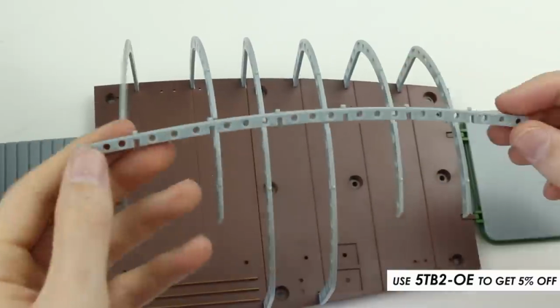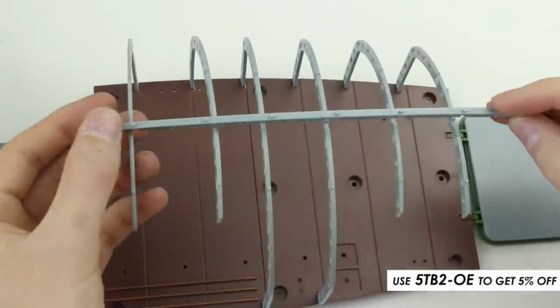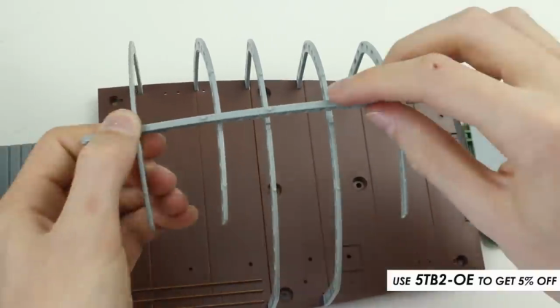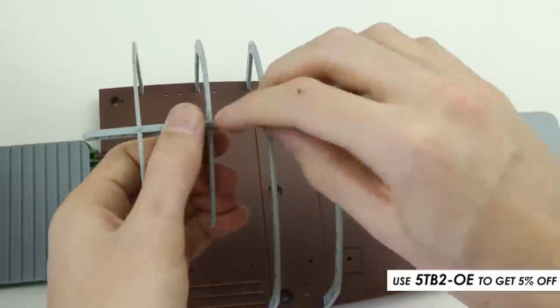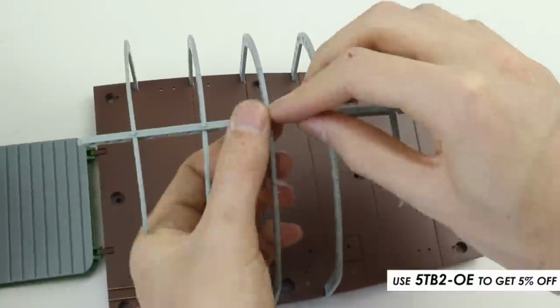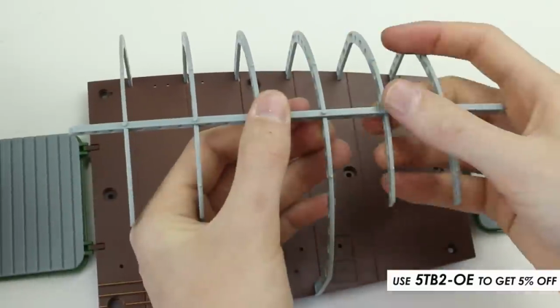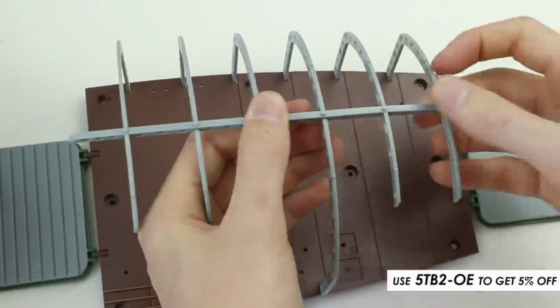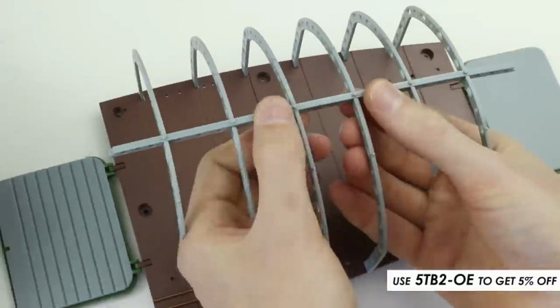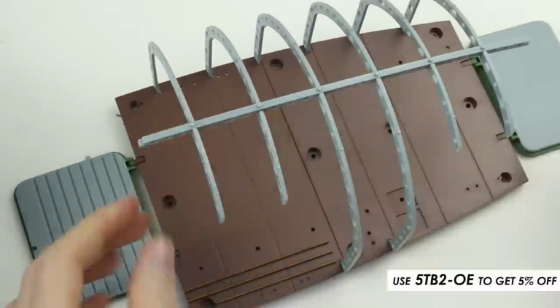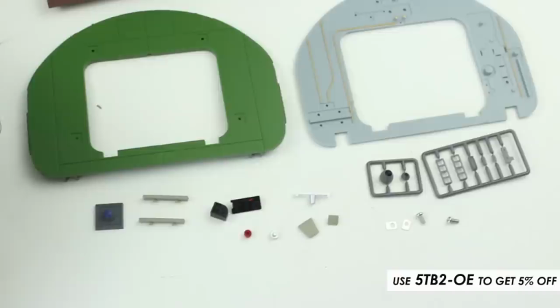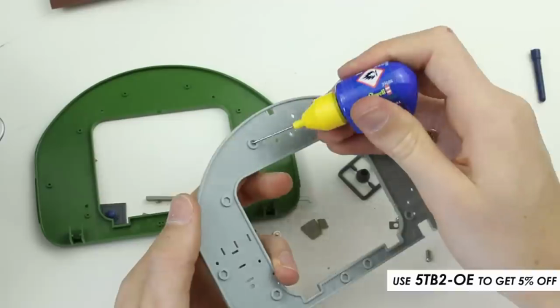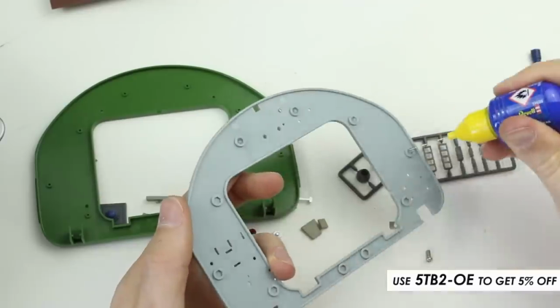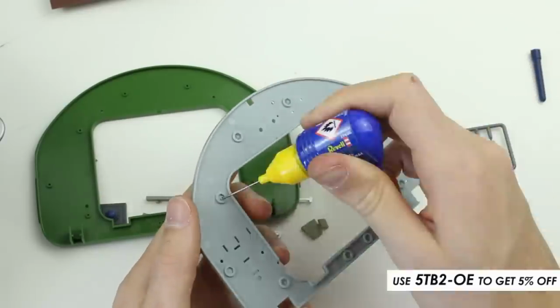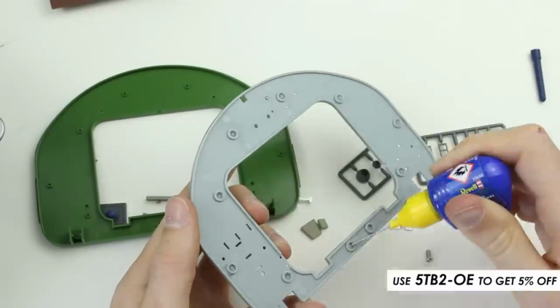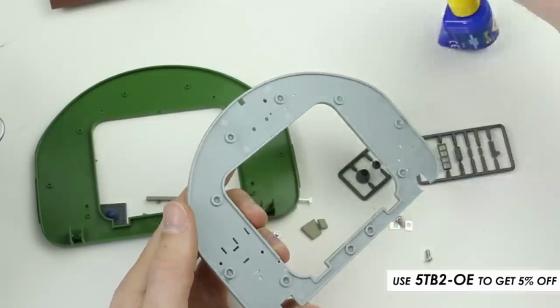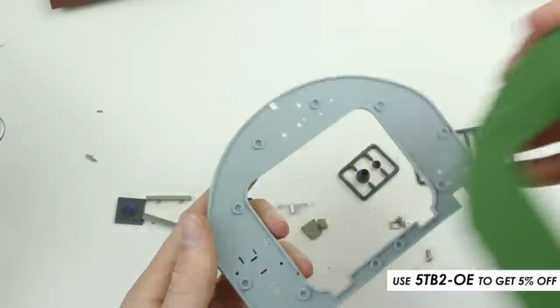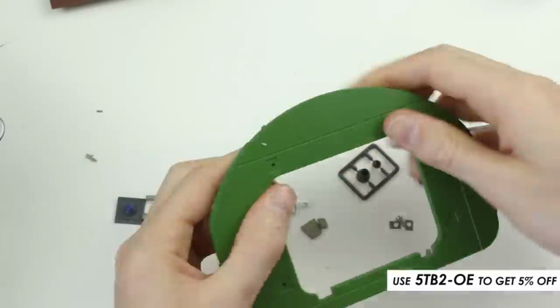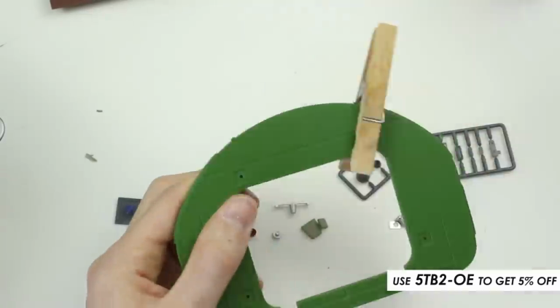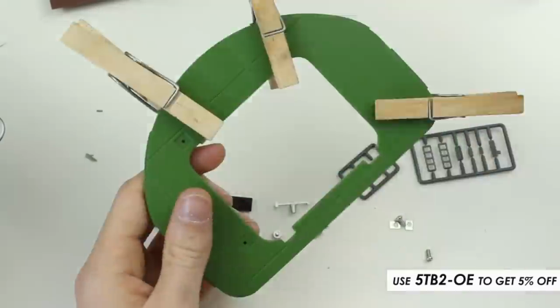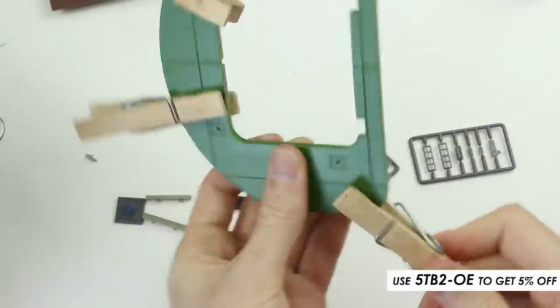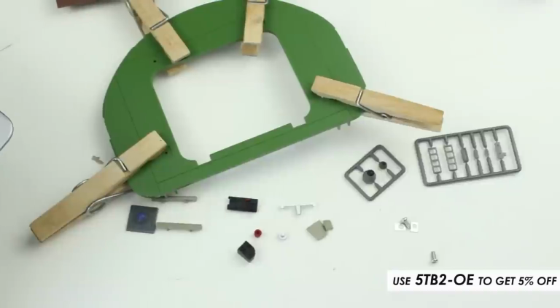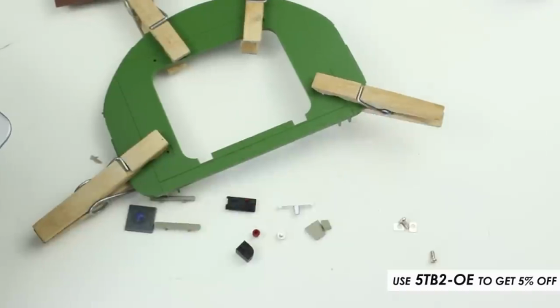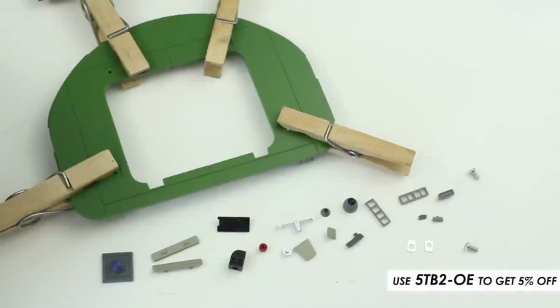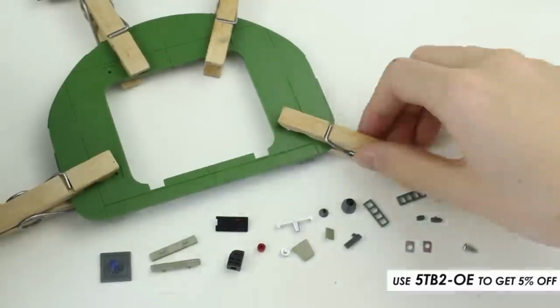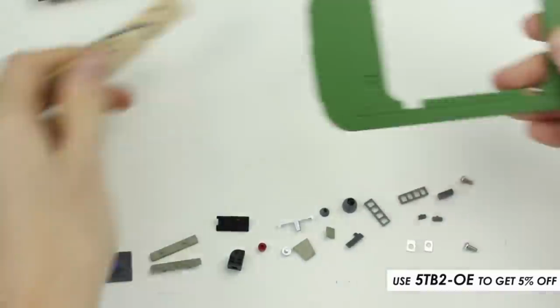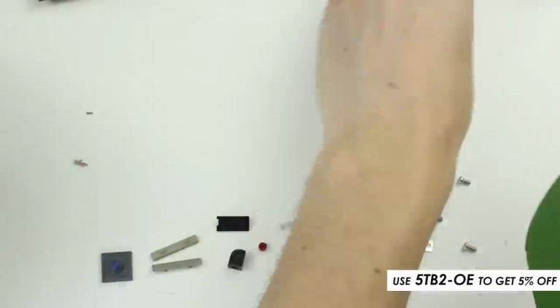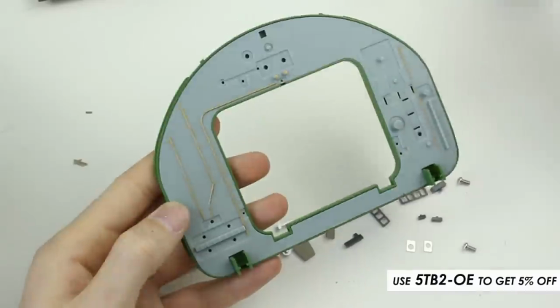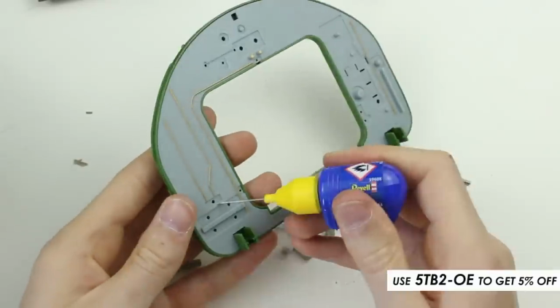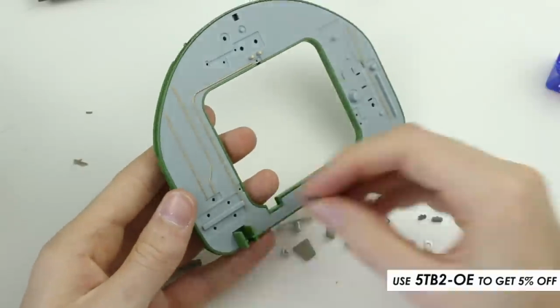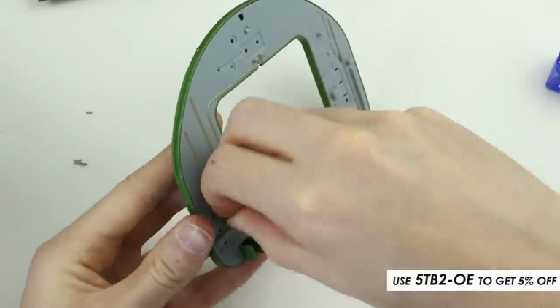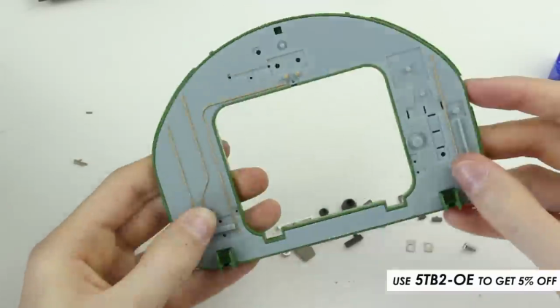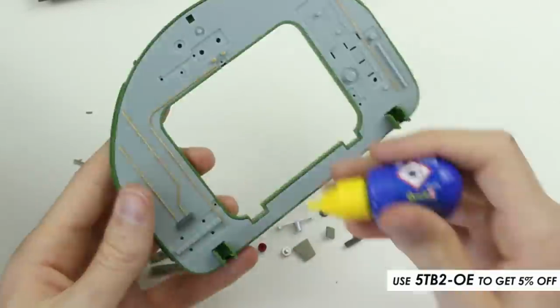The top beam was carefully pressed into place. After joining the wall parts with plastic glue, I waited for it to dry before gluing on the small details.